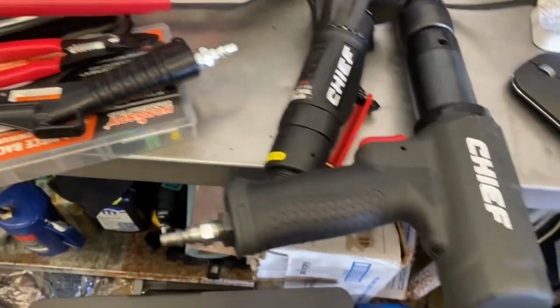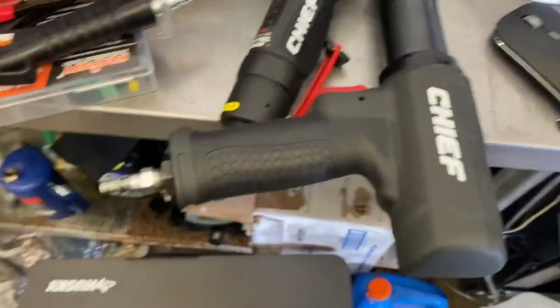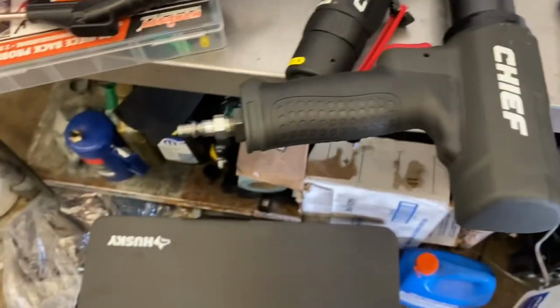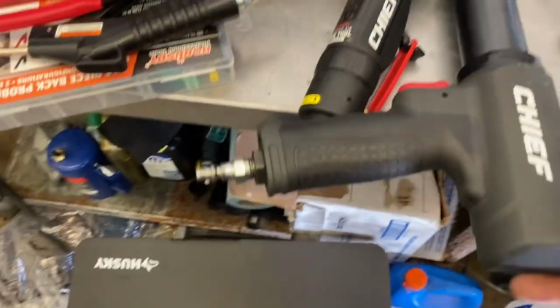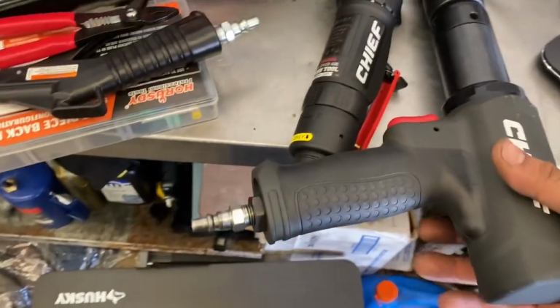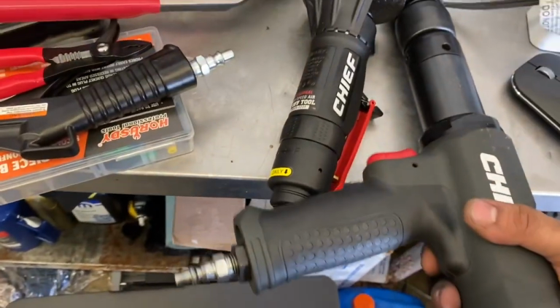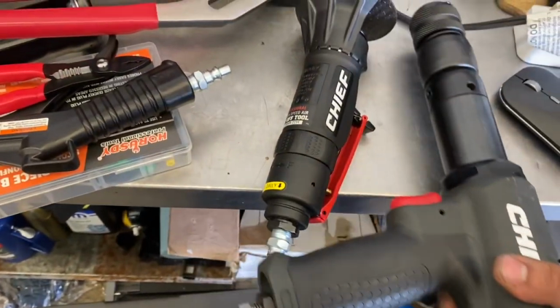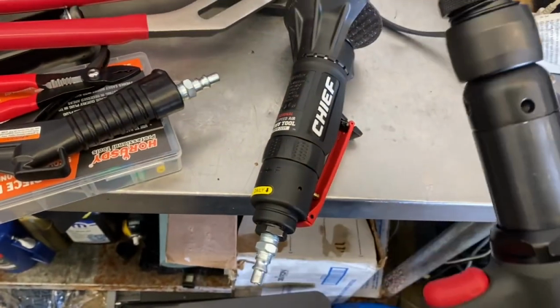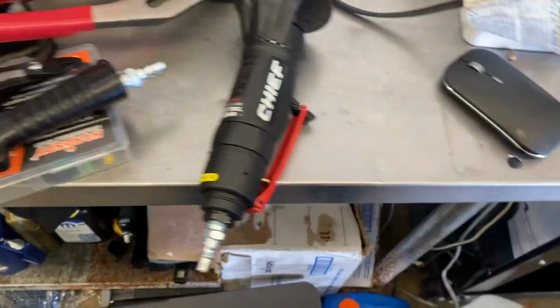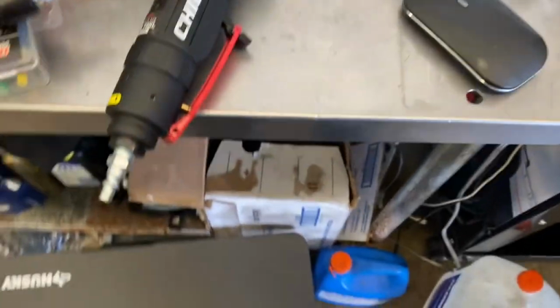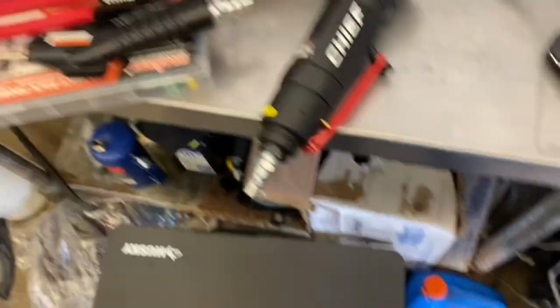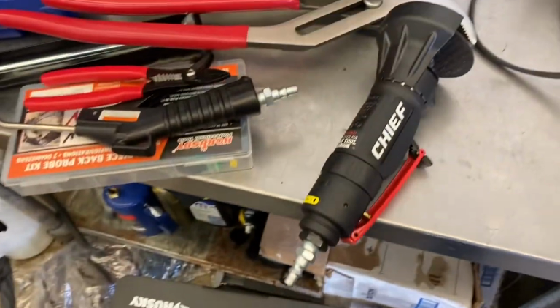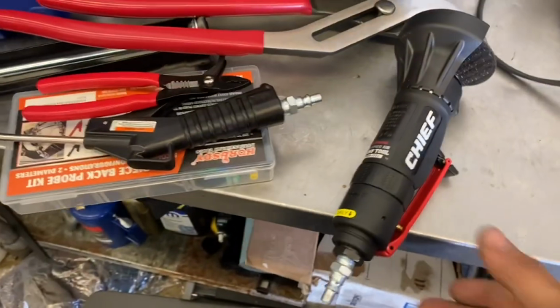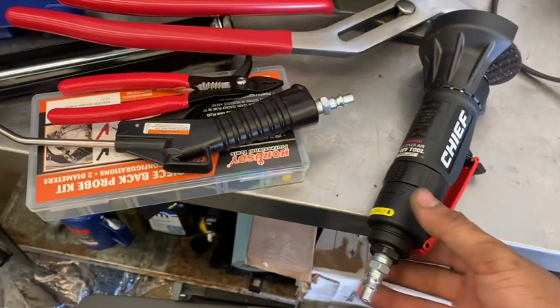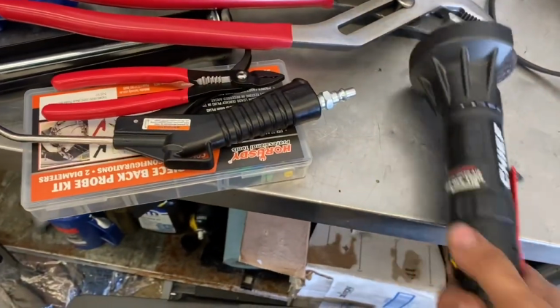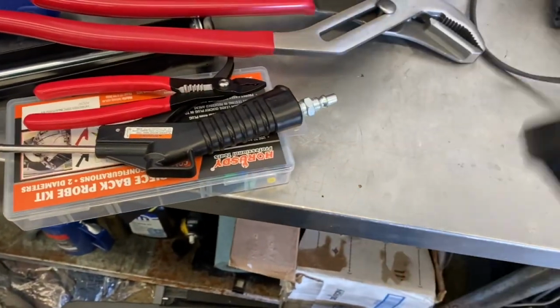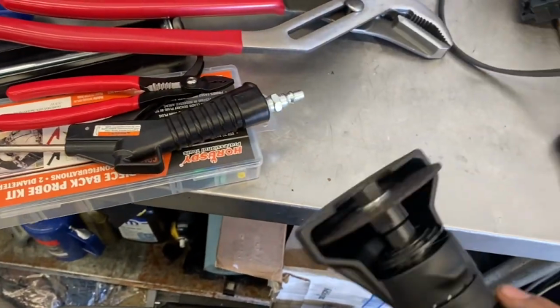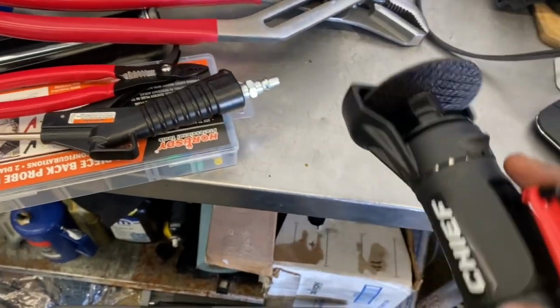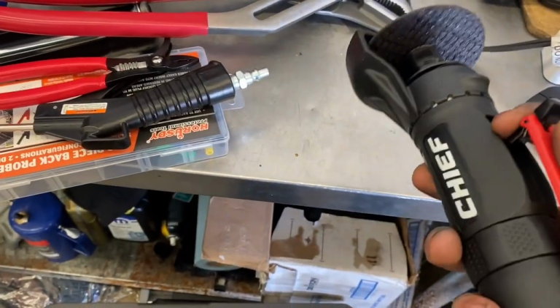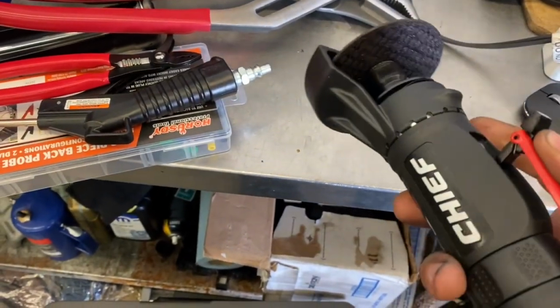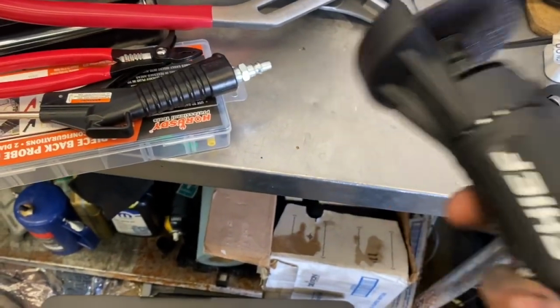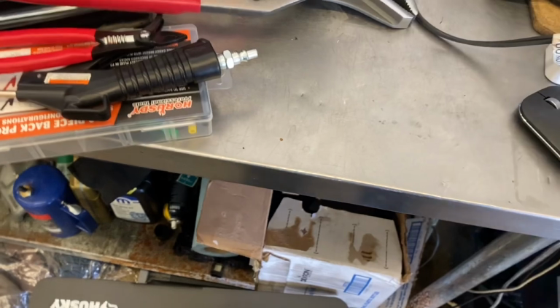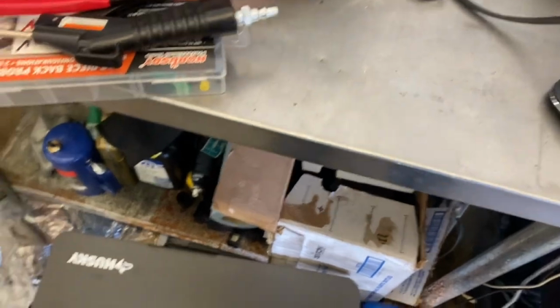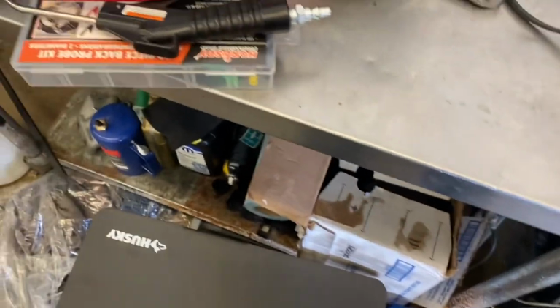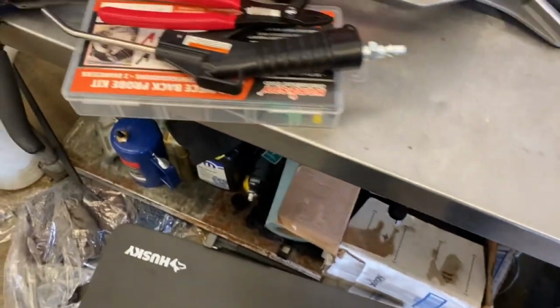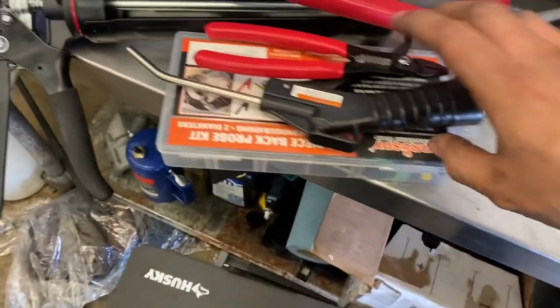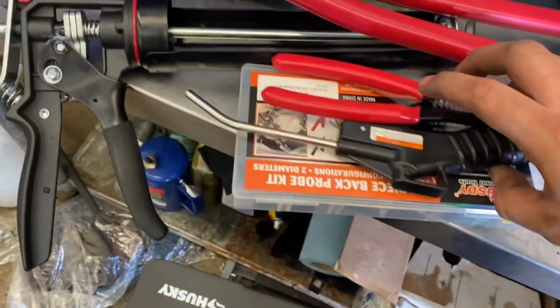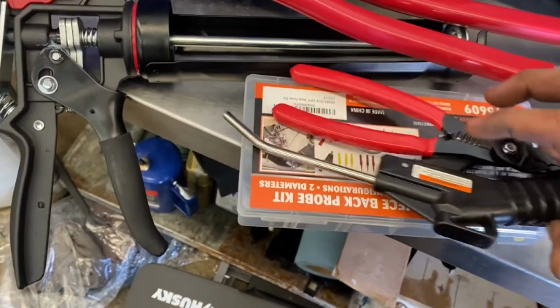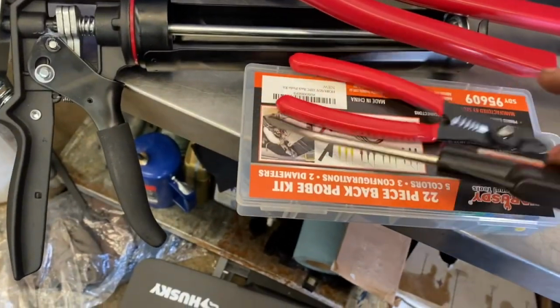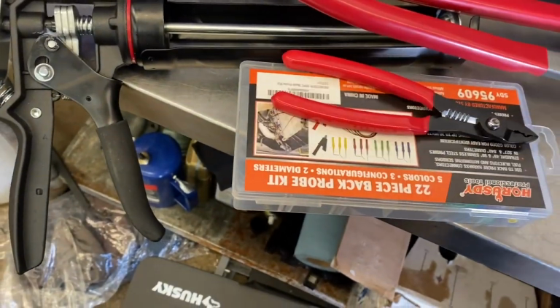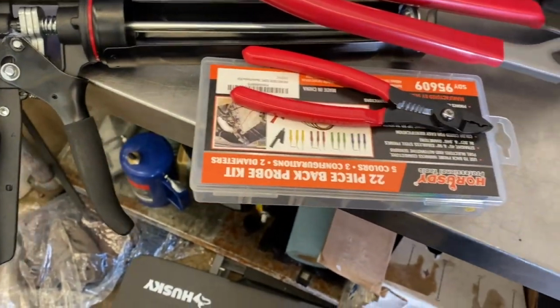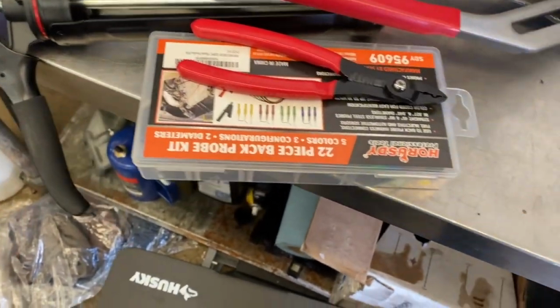Got a new air hammer from Harbor Freight, and had to get a cutoff wheel from Harbor Freight as well — it's a little bull run from Harbor Freight.